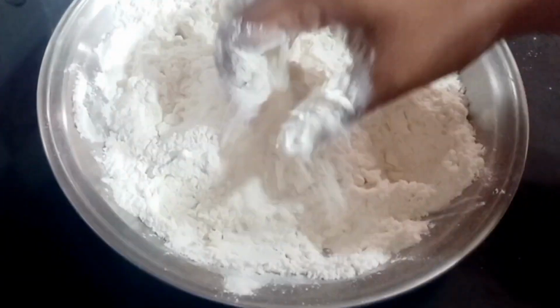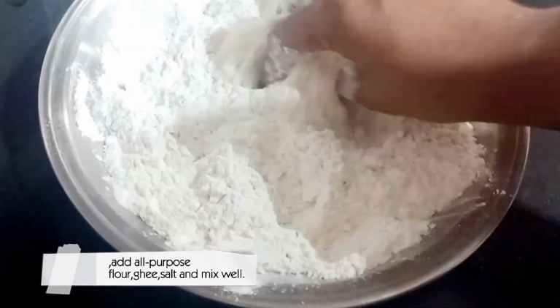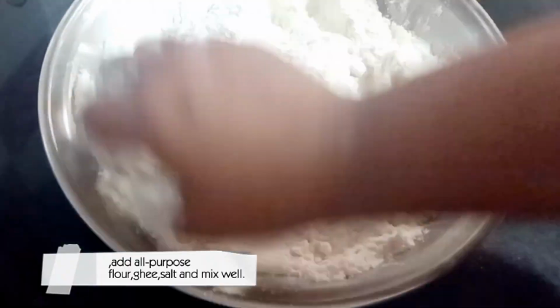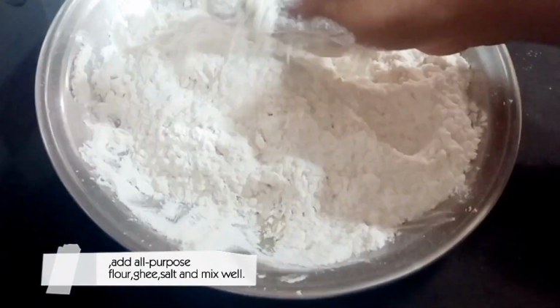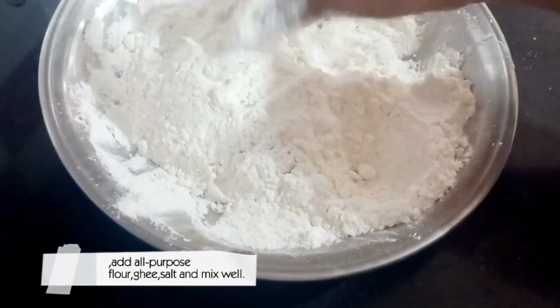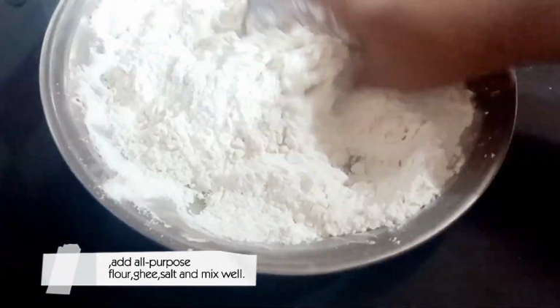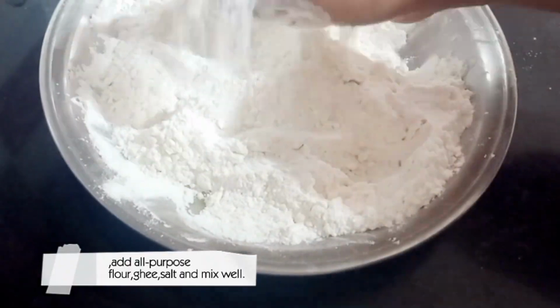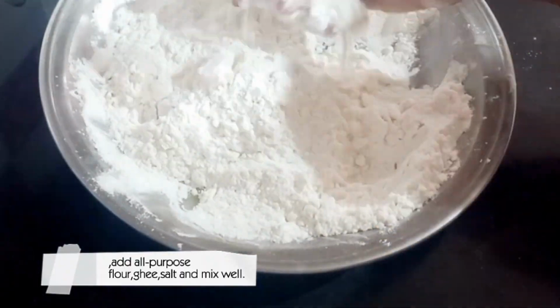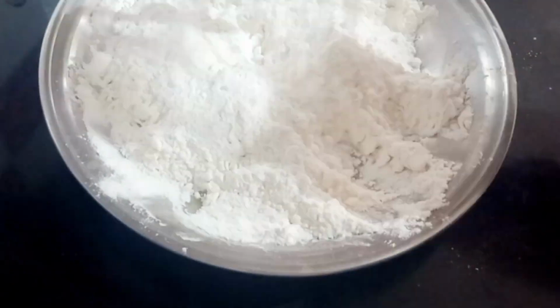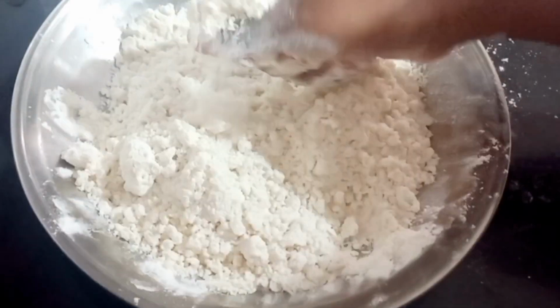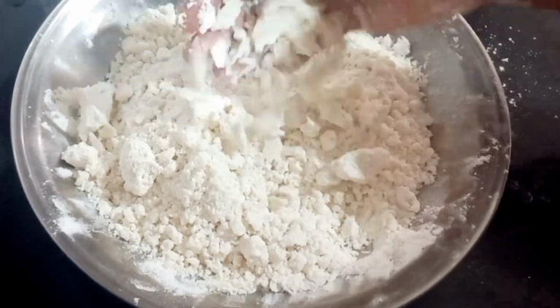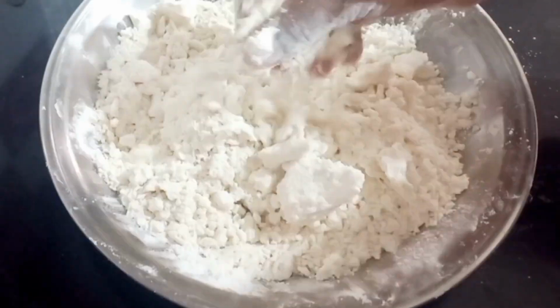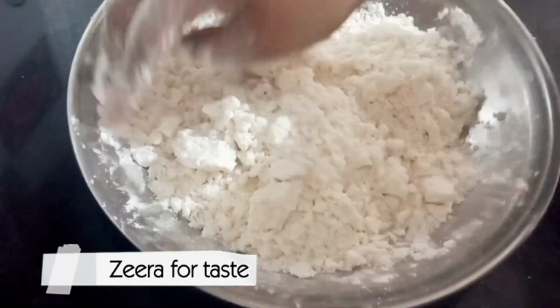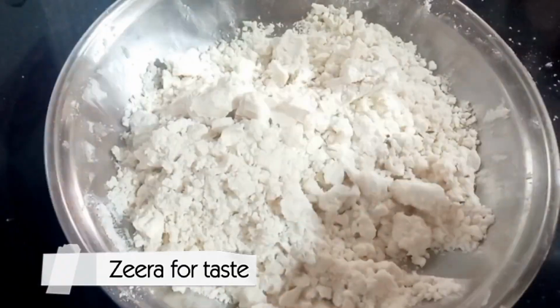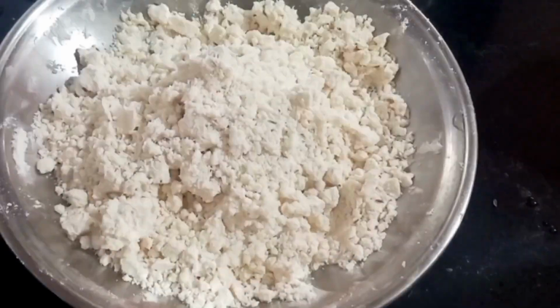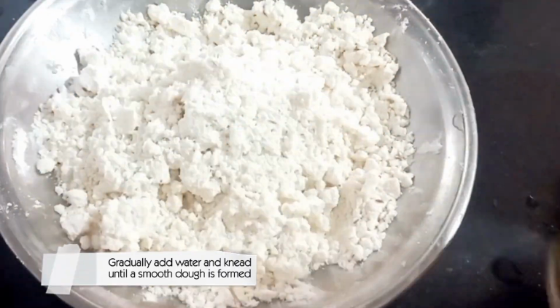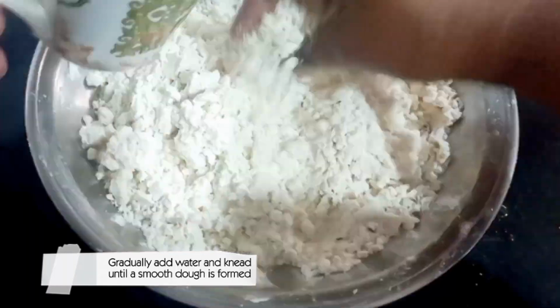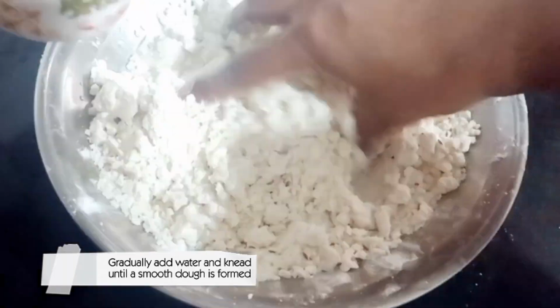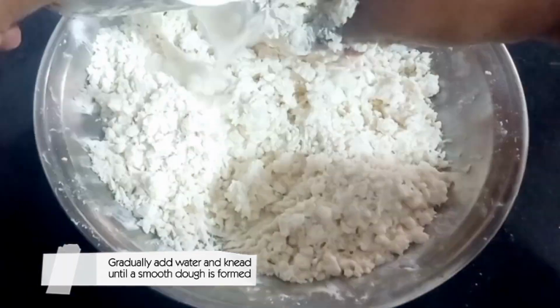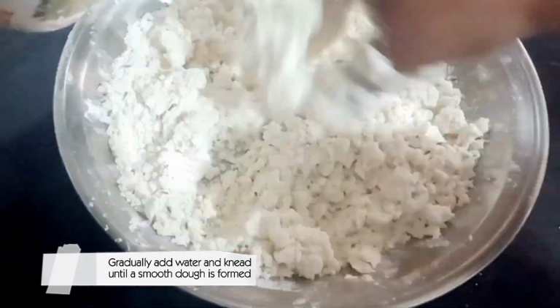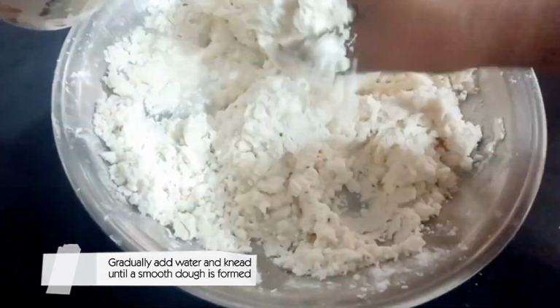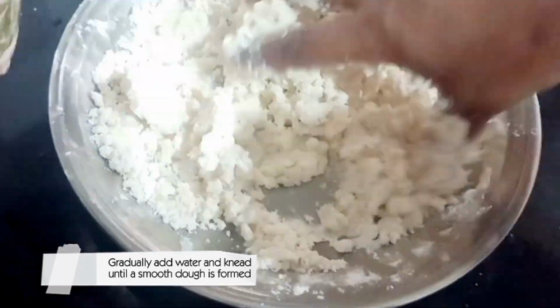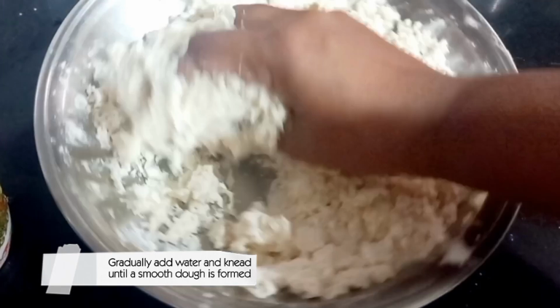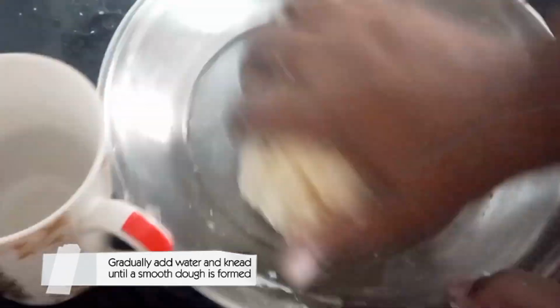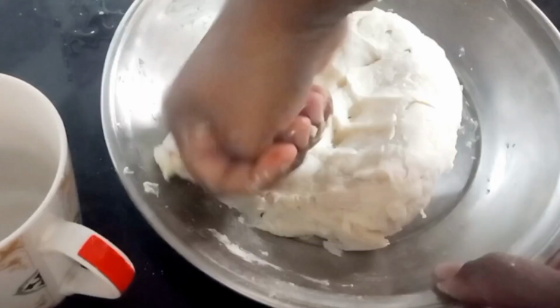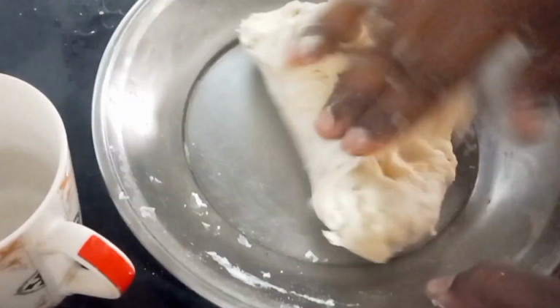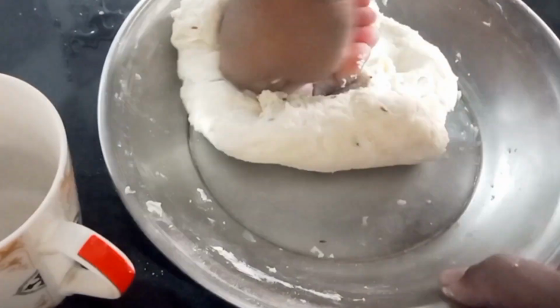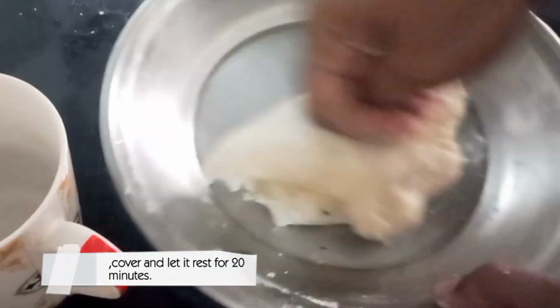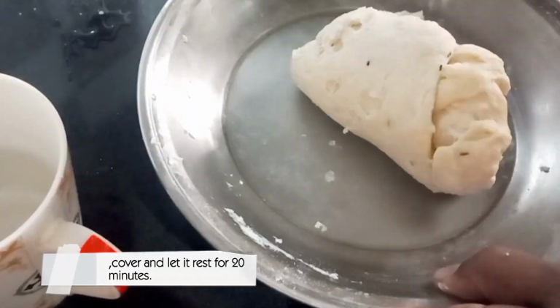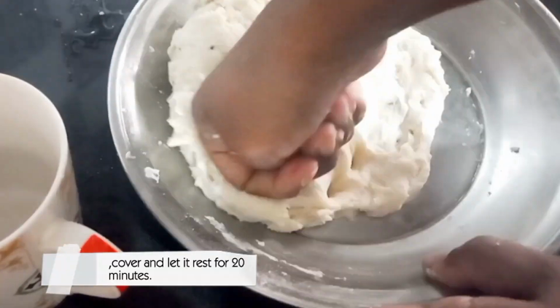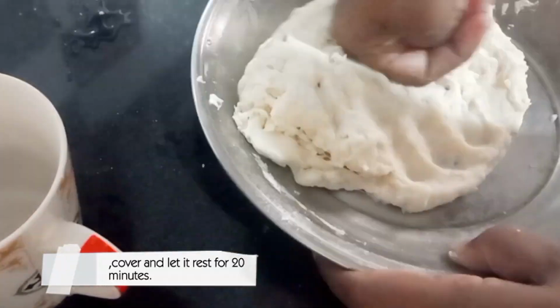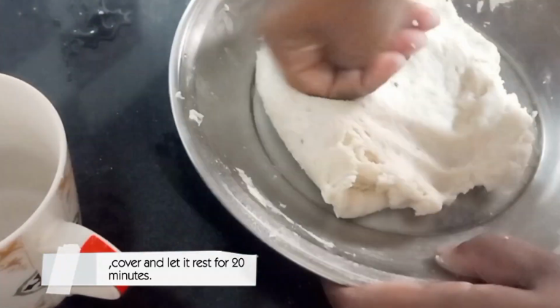Add all-purpose flour, ghee, salt and mix well. Salt for taste. Gradually add water and knead until a smooth dough is formed. Cover and let it rest for 20 minutes.